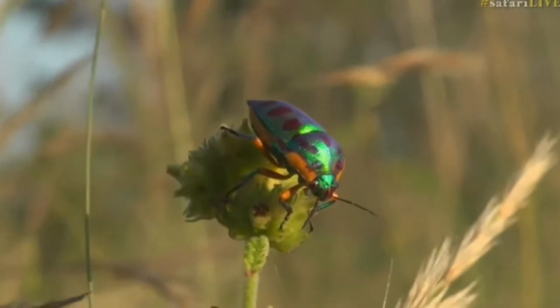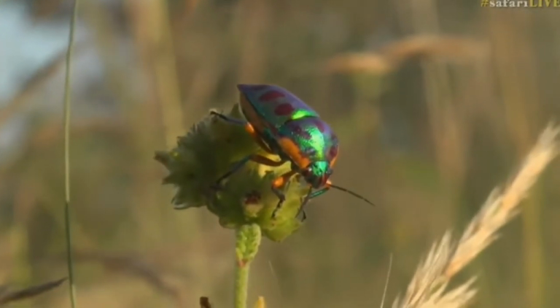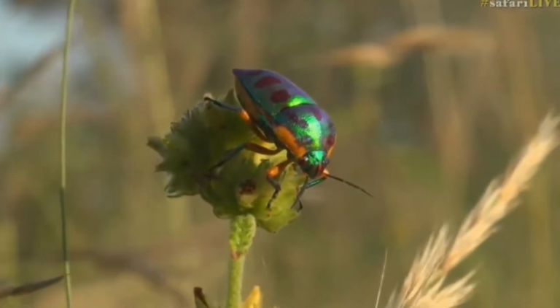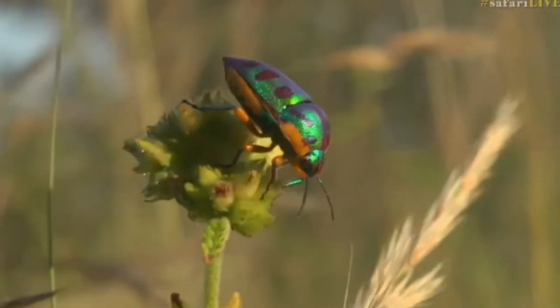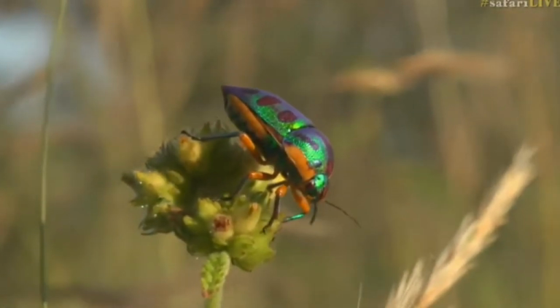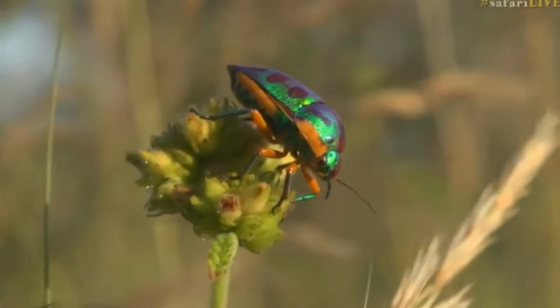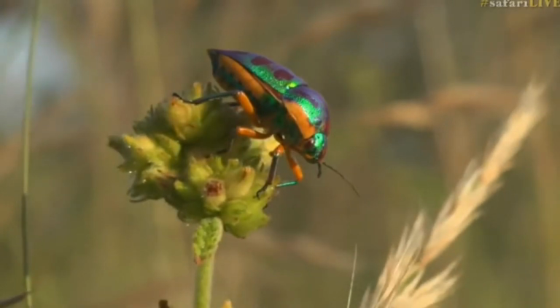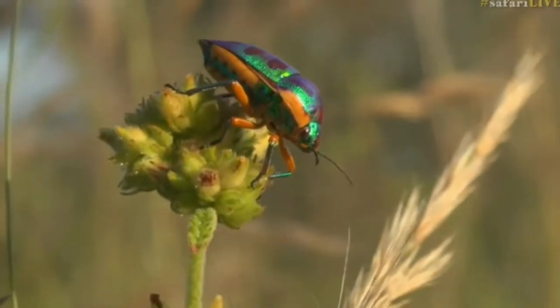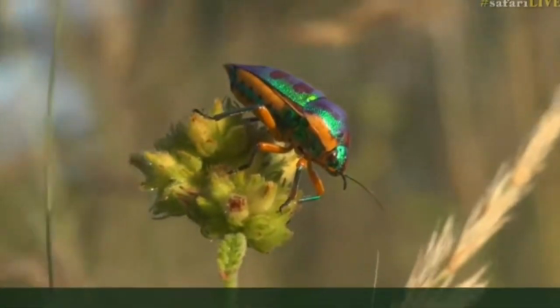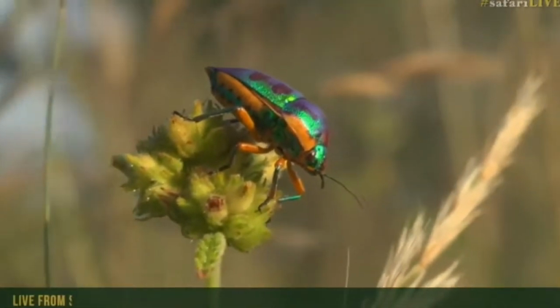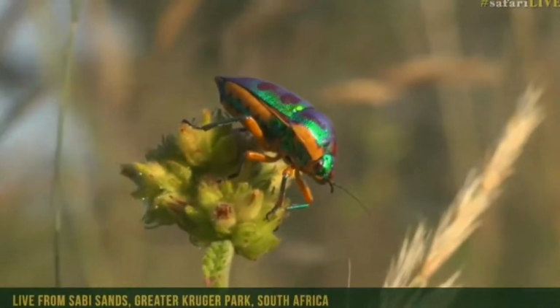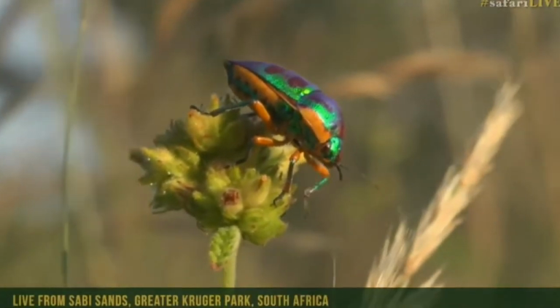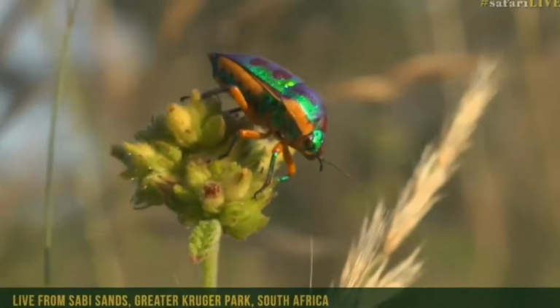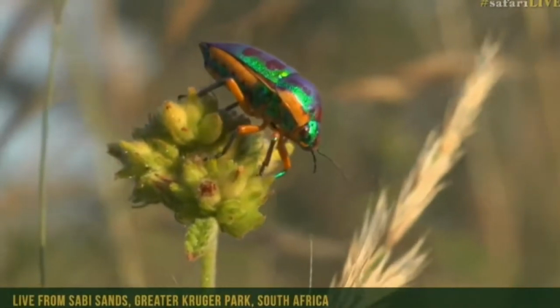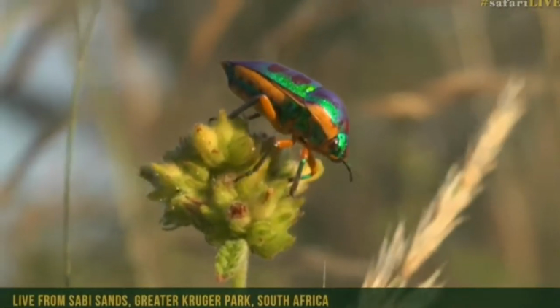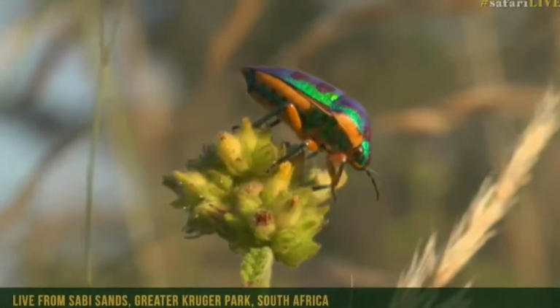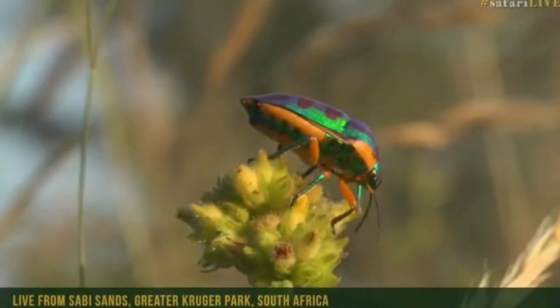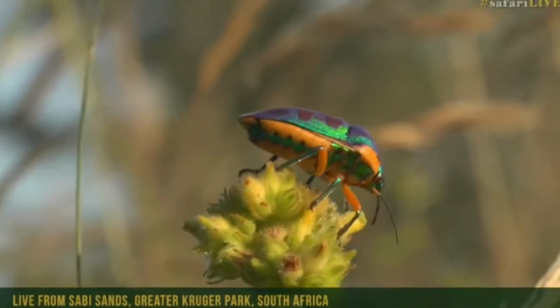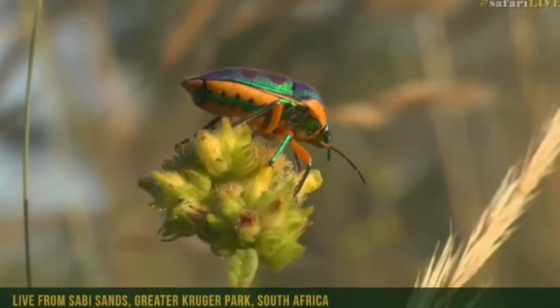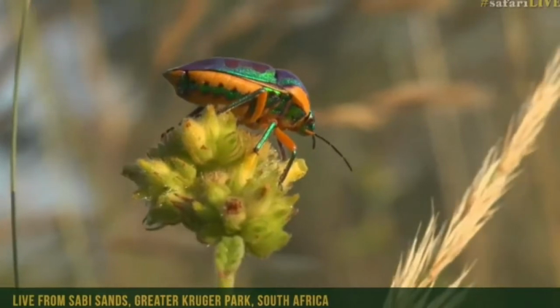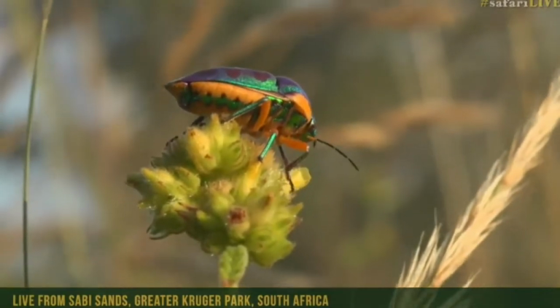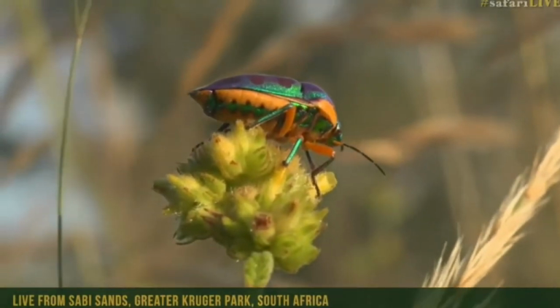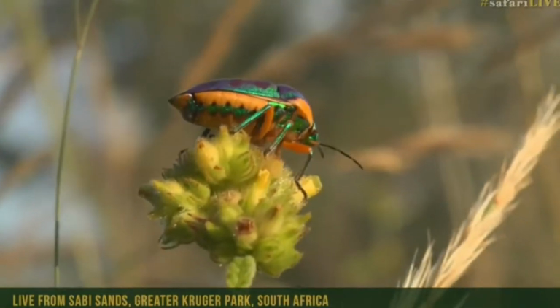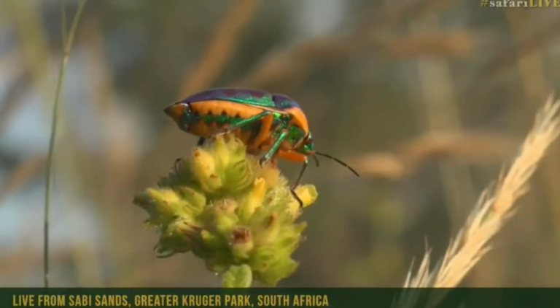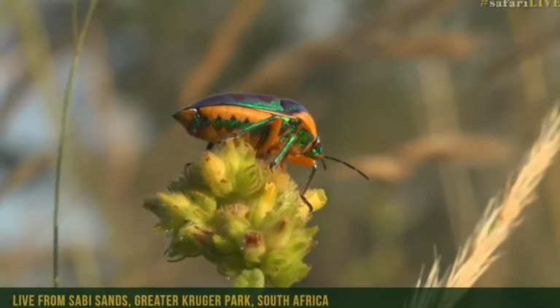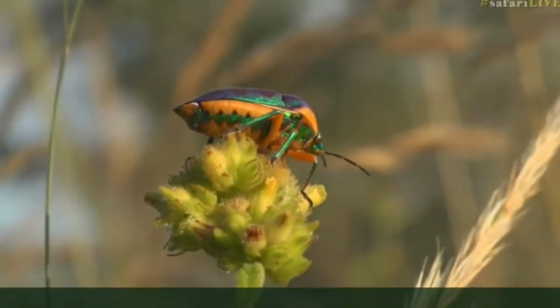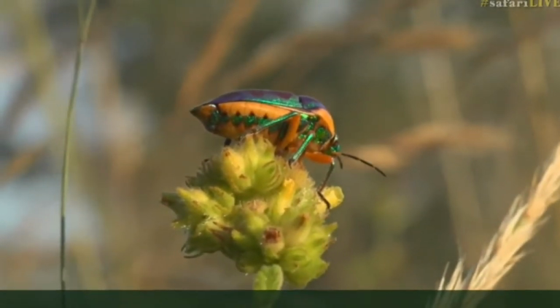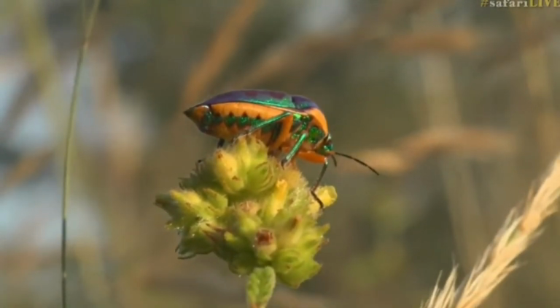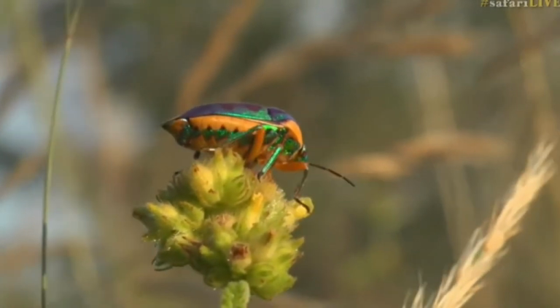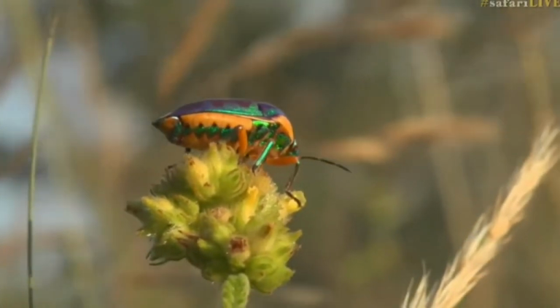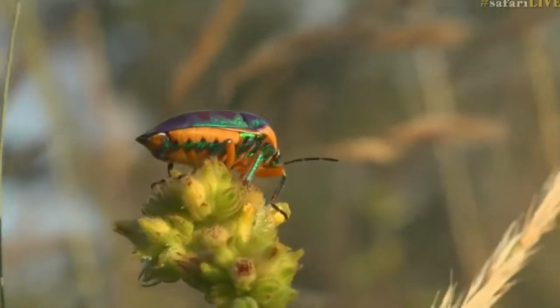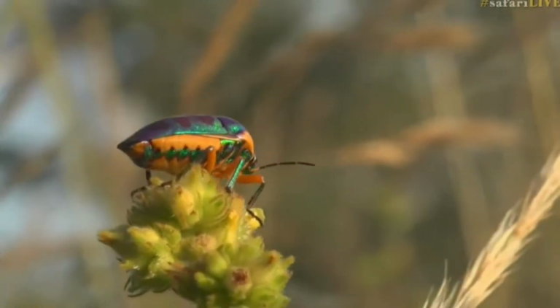Isn't he beautiful? They've suddenly come out in the last few weeks — the rainbow shield bug in great profusion. Just an astonishing array of colours.